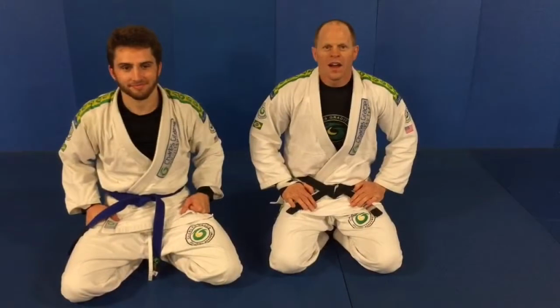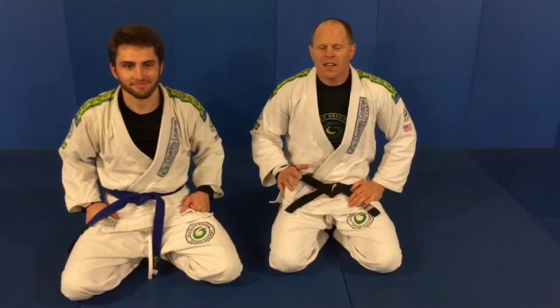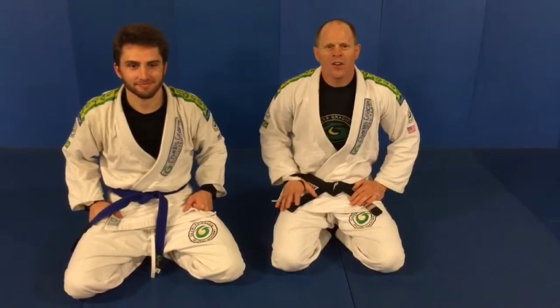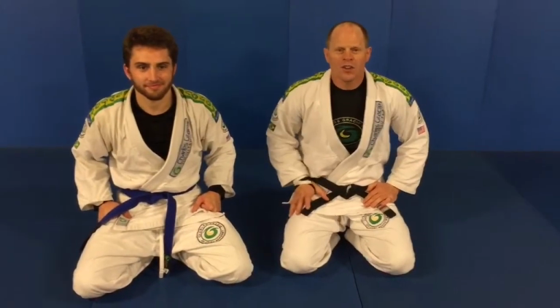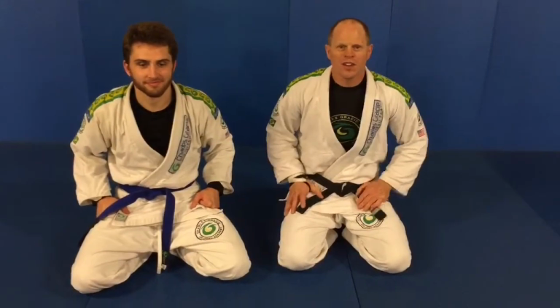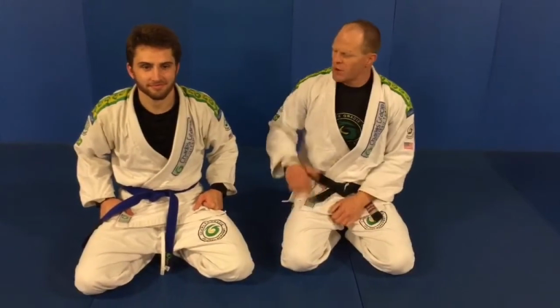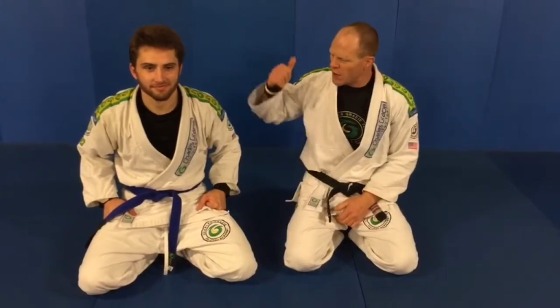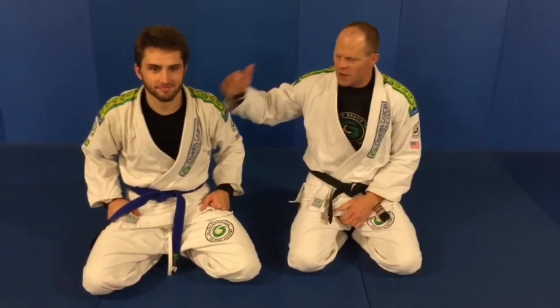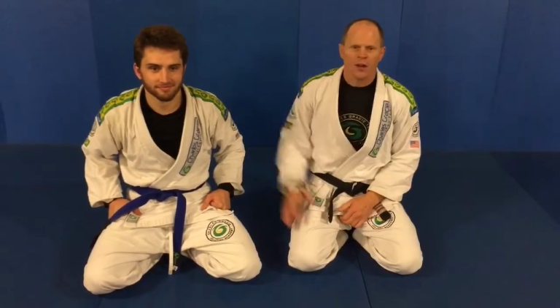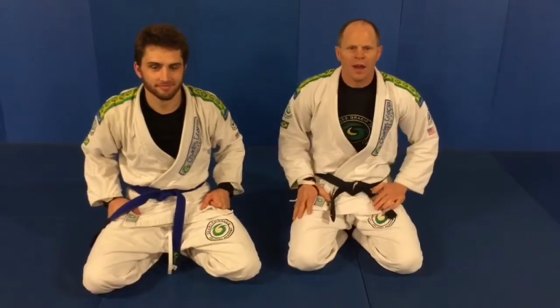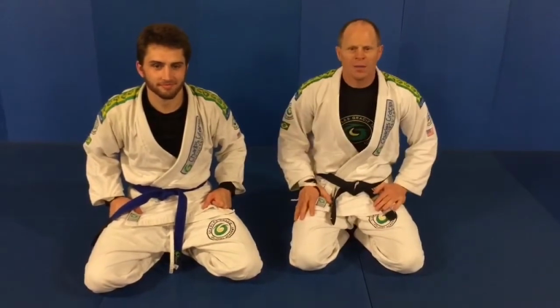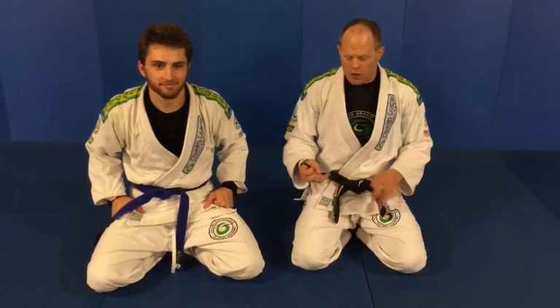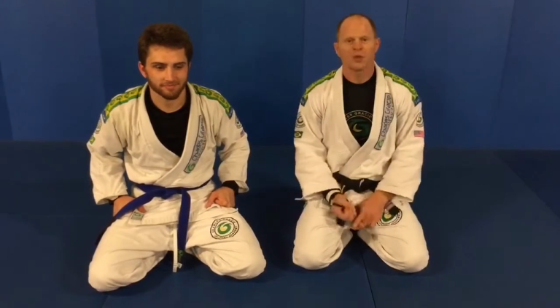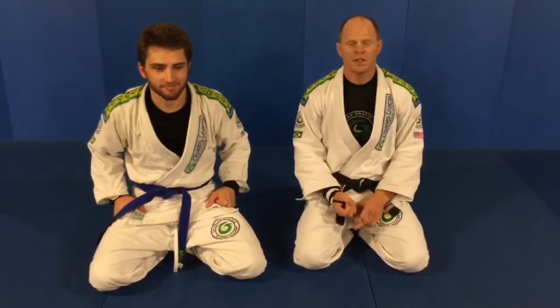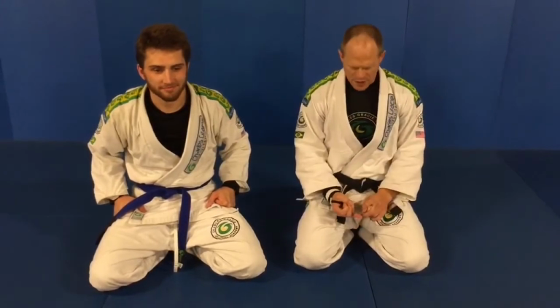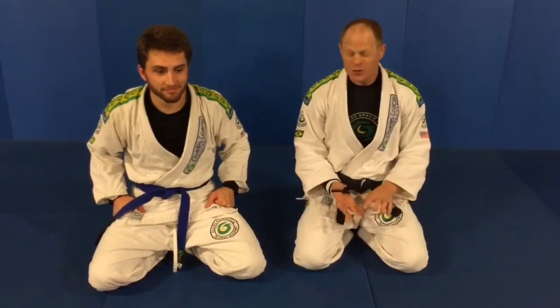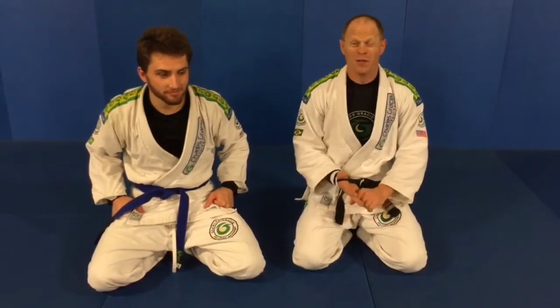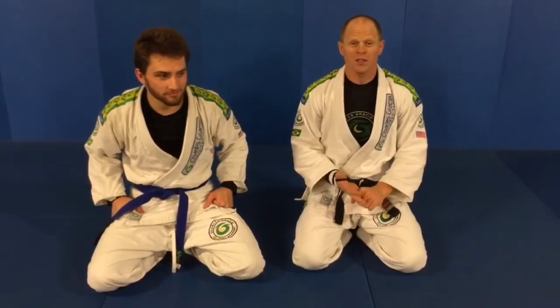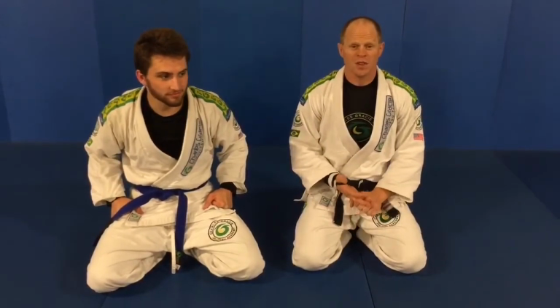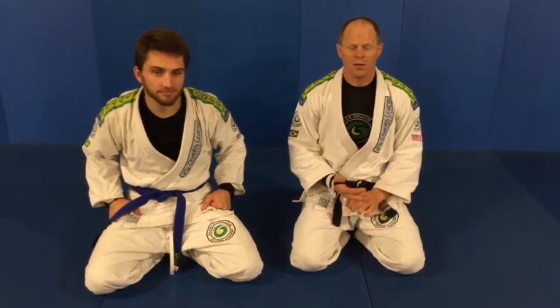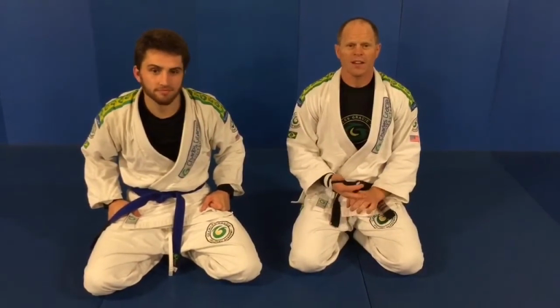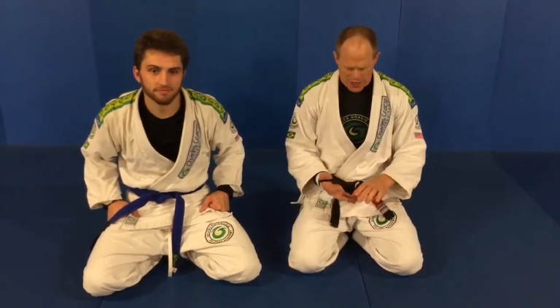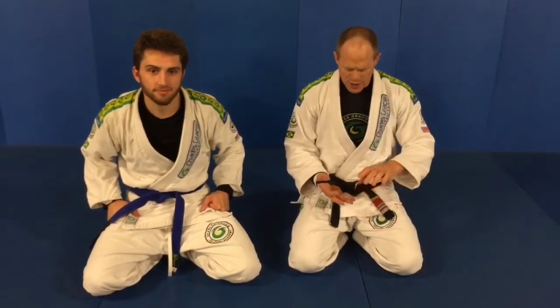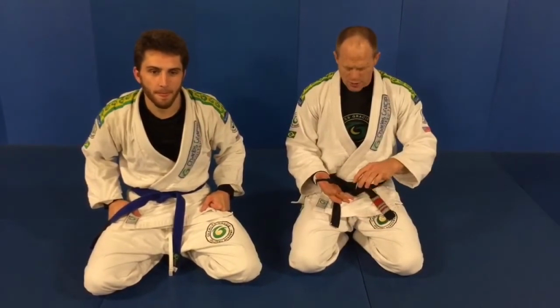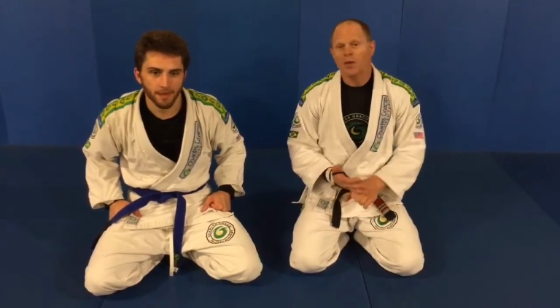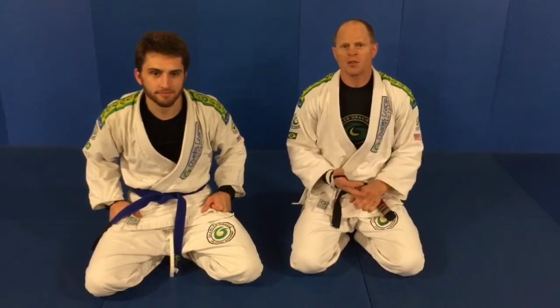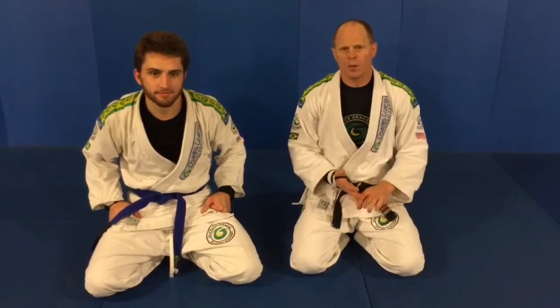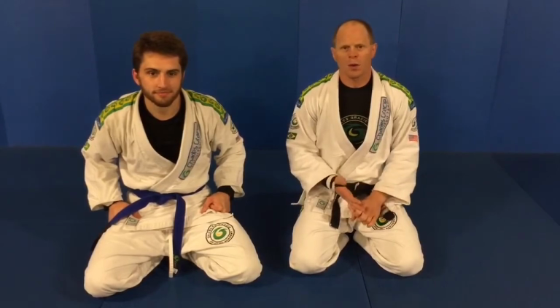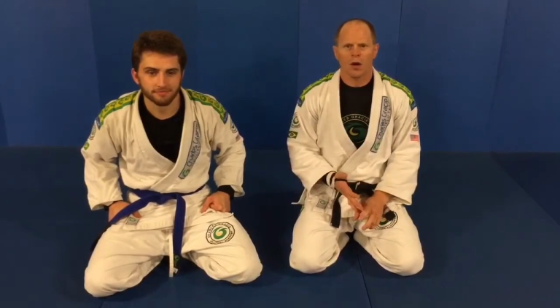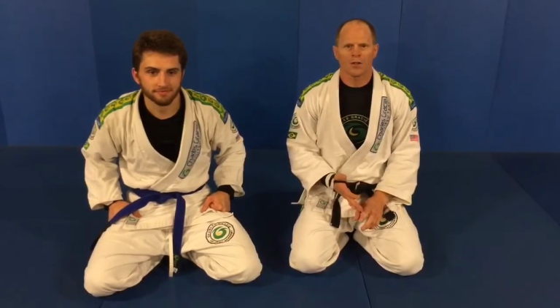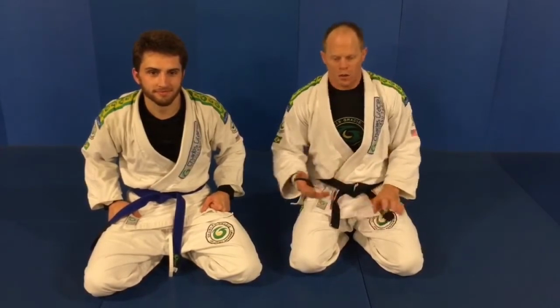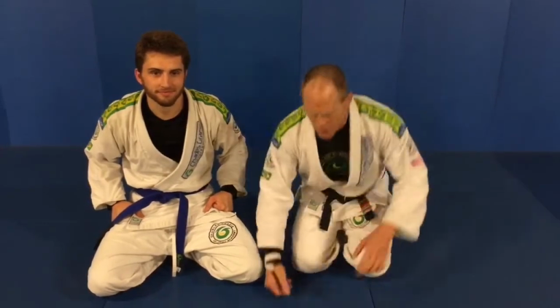Hi guys, Gary Great here, Charles Grissi Academy of Reno. I've got Kyle here helping me out today. I'm going to go over a couple of sweeps — these are two of my favorite sweeps that I really like to hit a lot. One with an option and one with an arm bar on there too, so real quick.